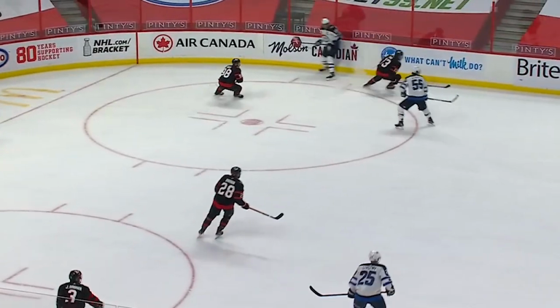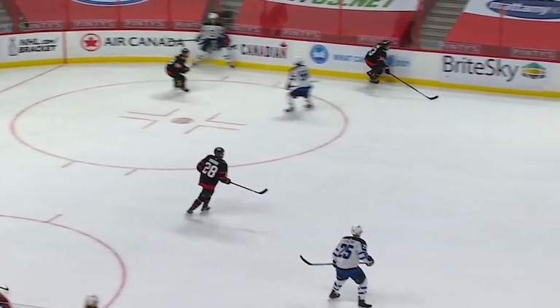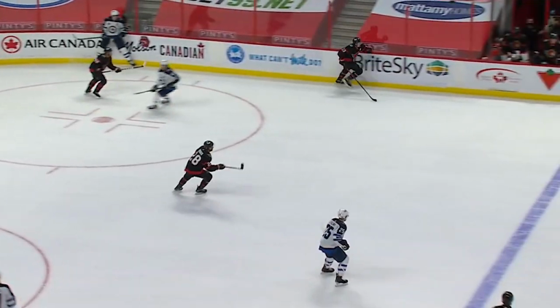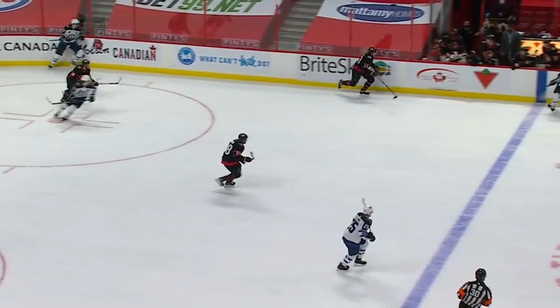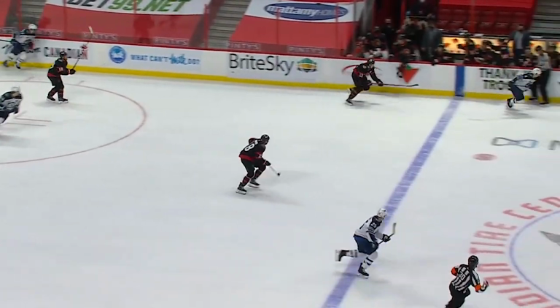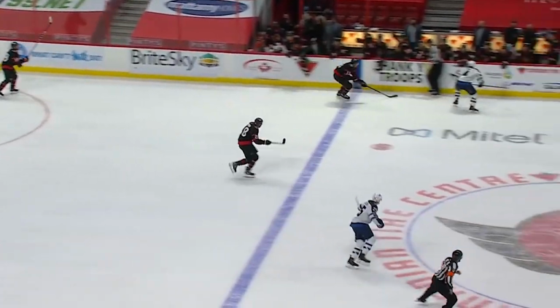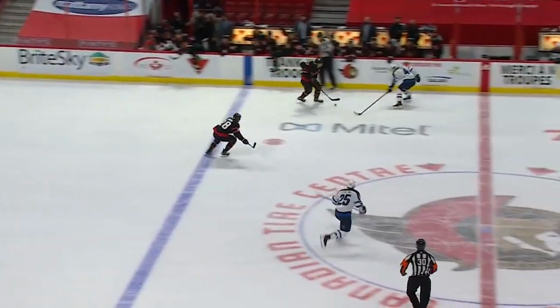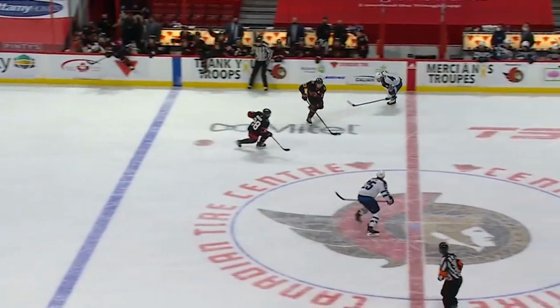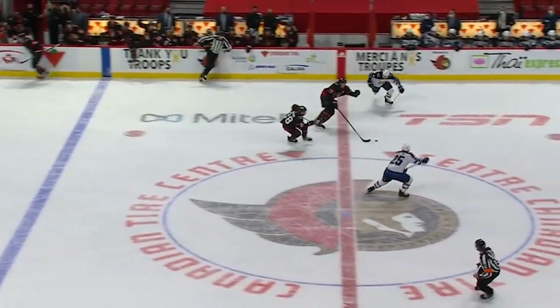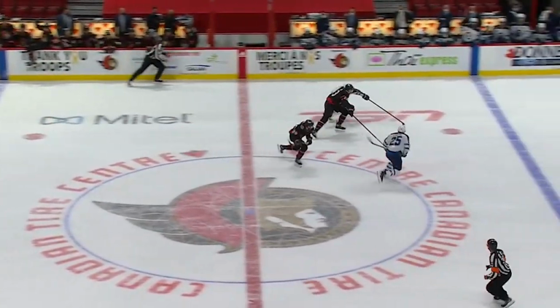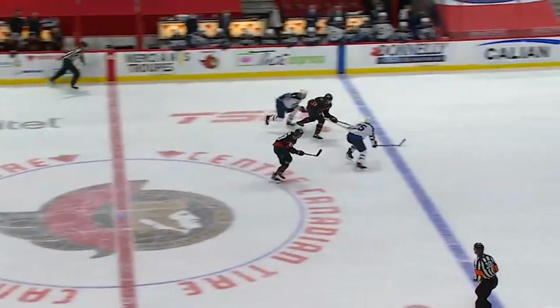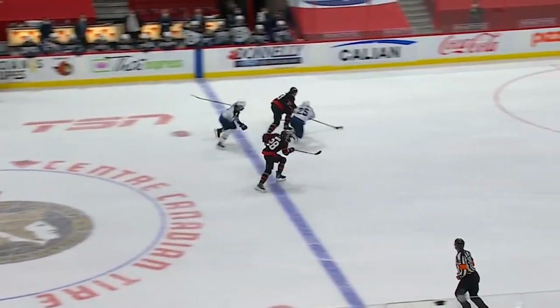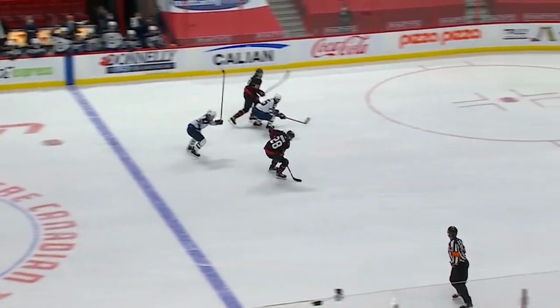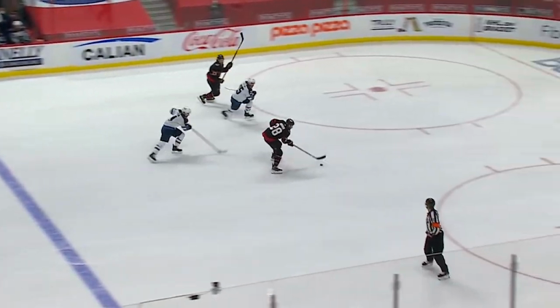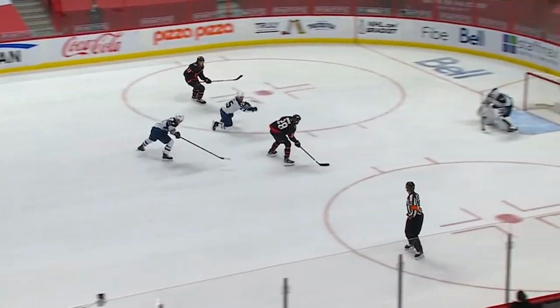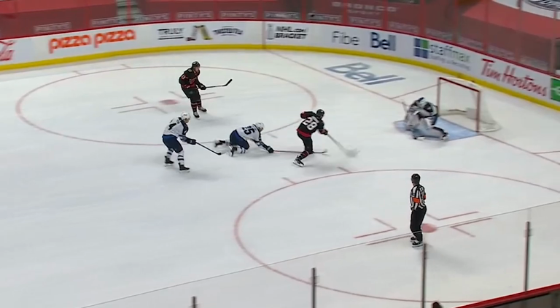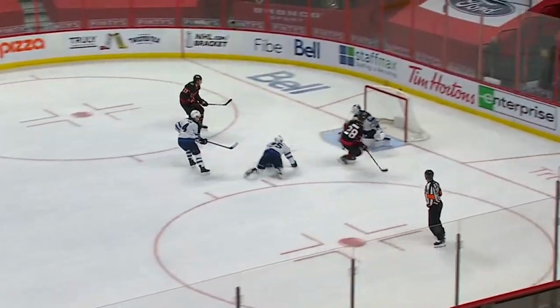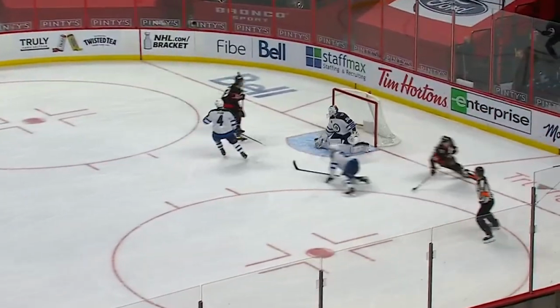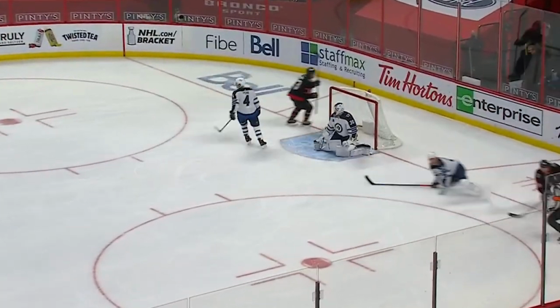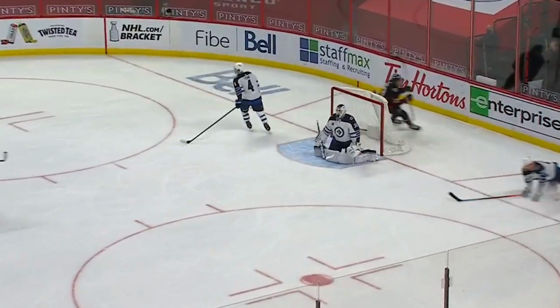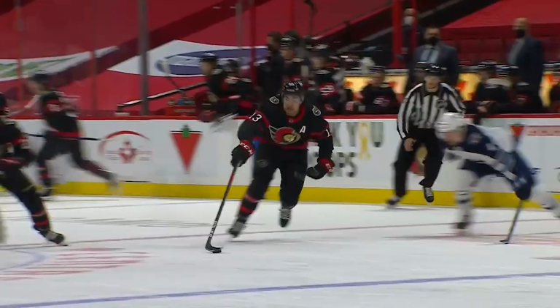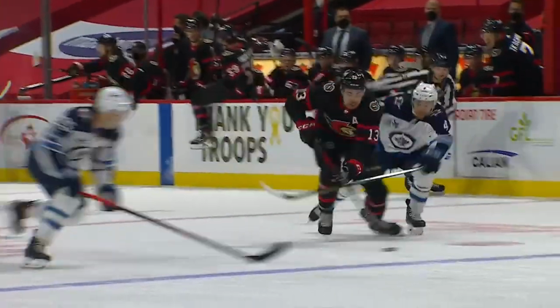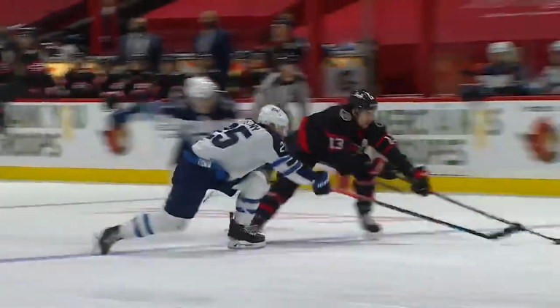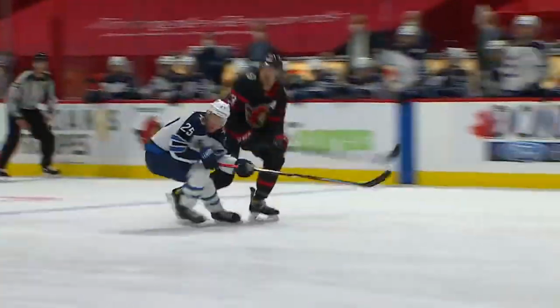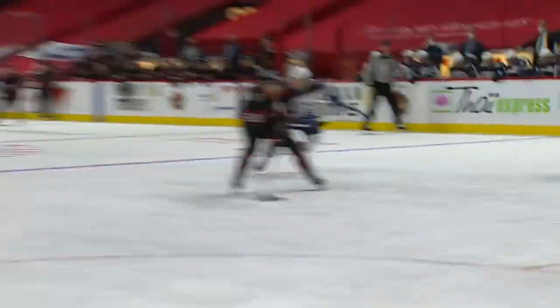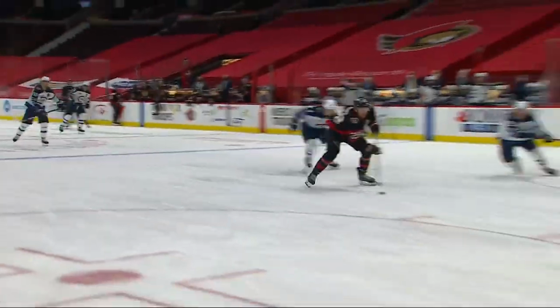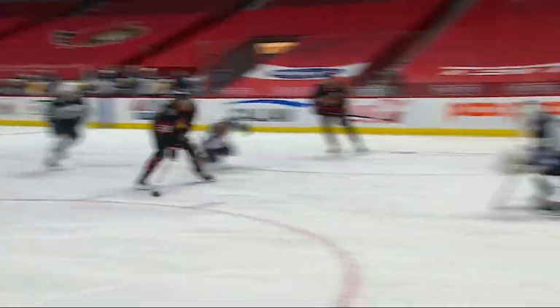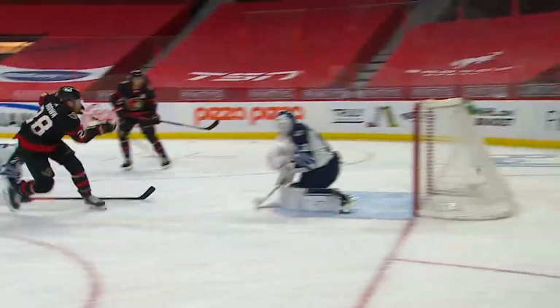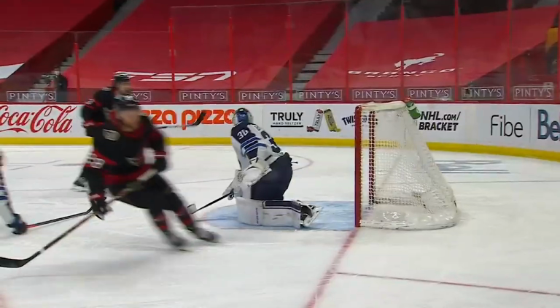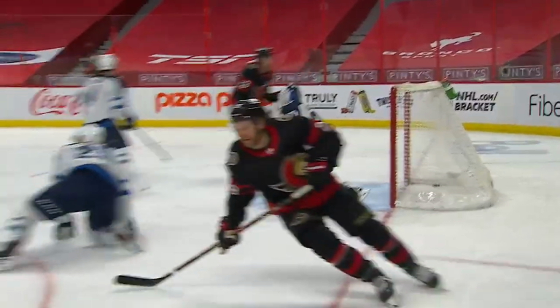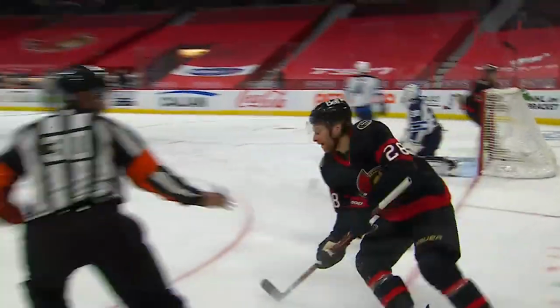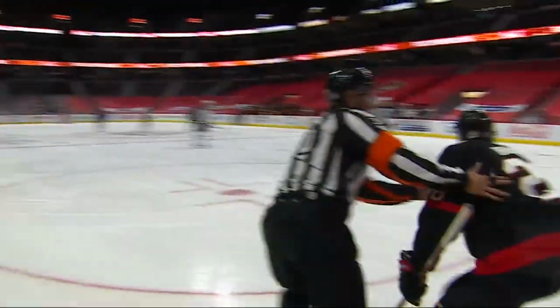Winnipeg's power play has been good against Ottawa this year — seven for 29 — but a lot of that damage done early. Now a shorthanded chance. Connor Brown in — she scores! Call to Brown! And a huge shorthanded goal for the Ottawa Senators.